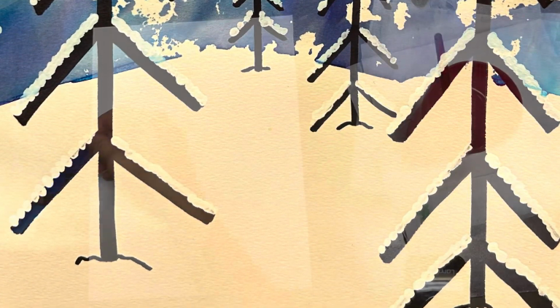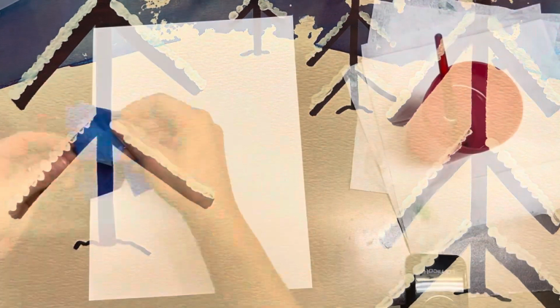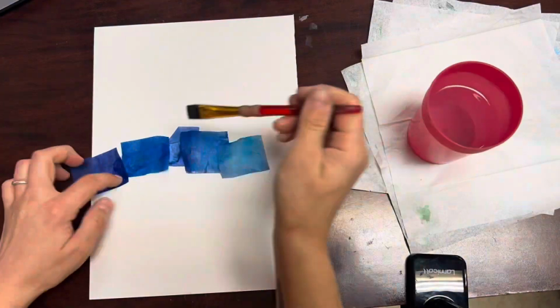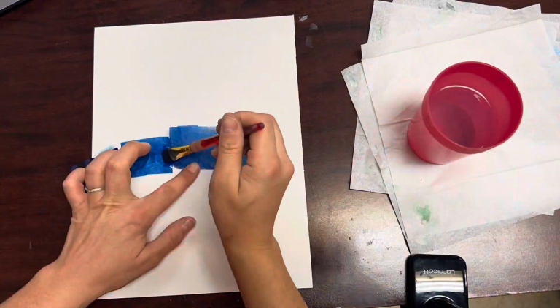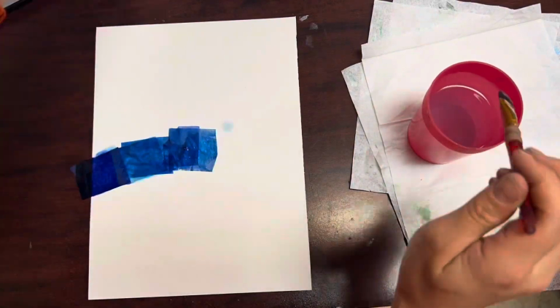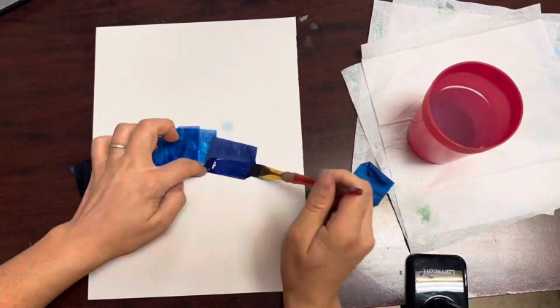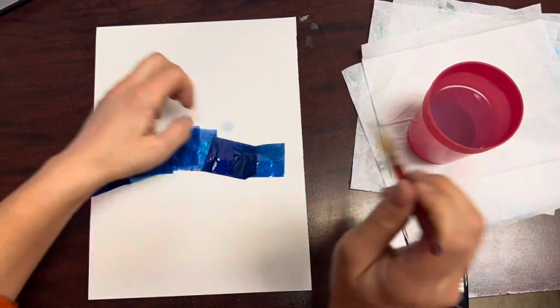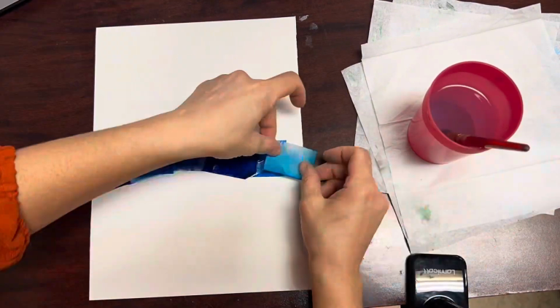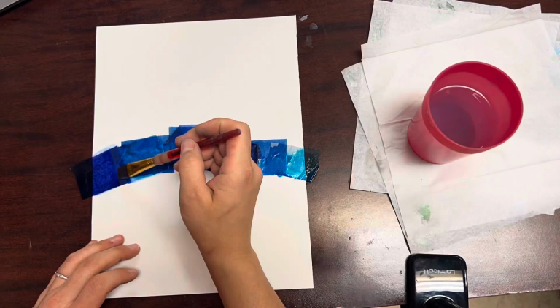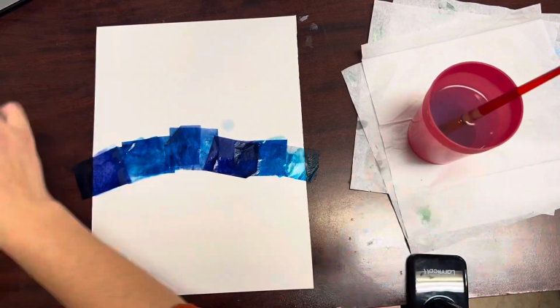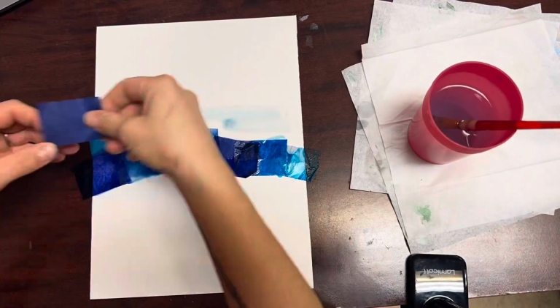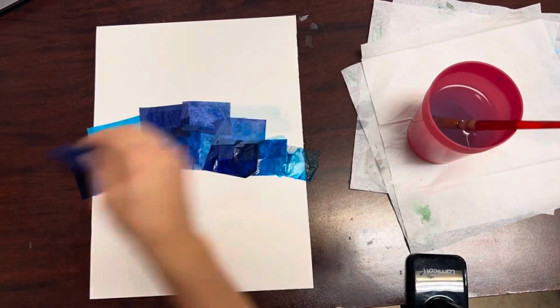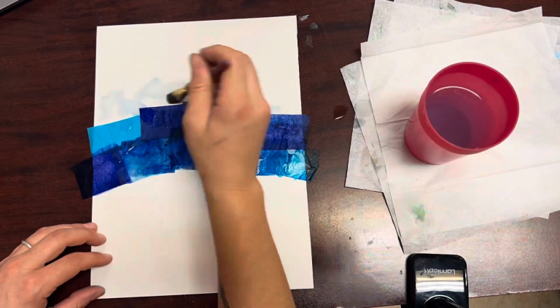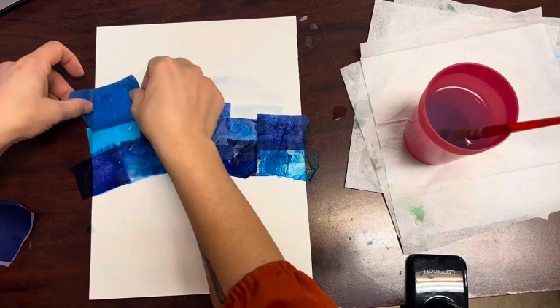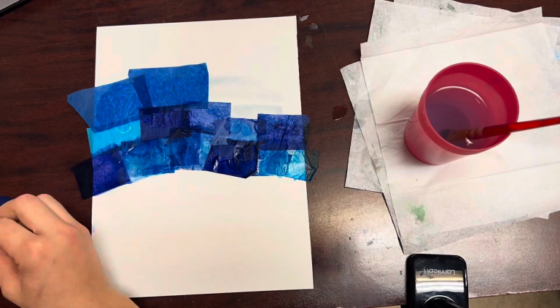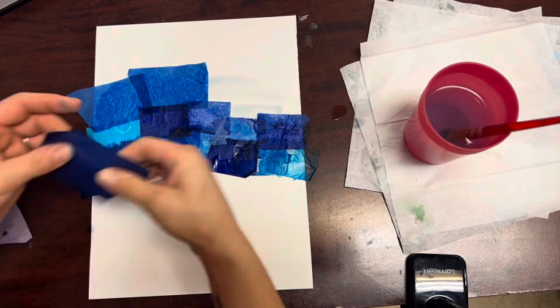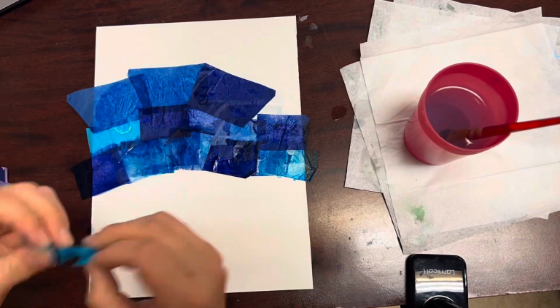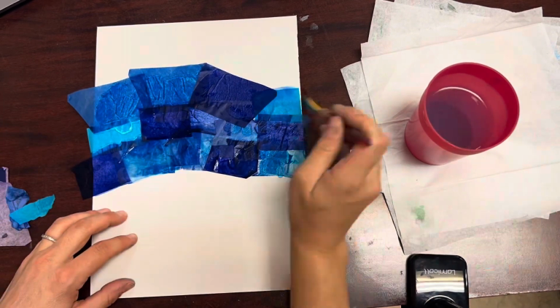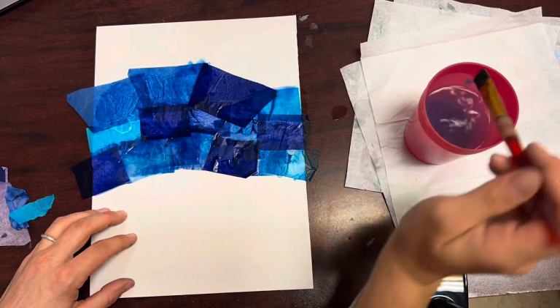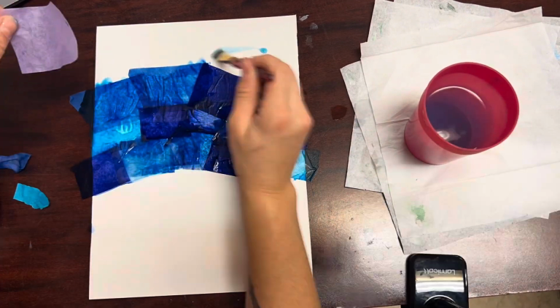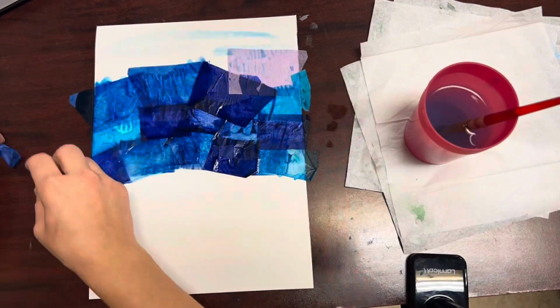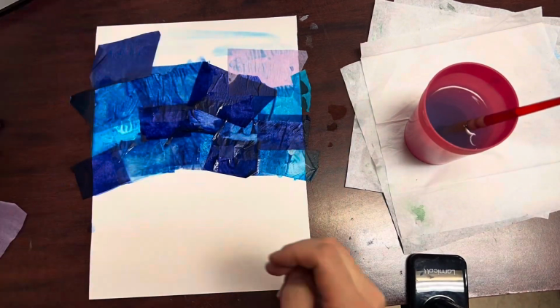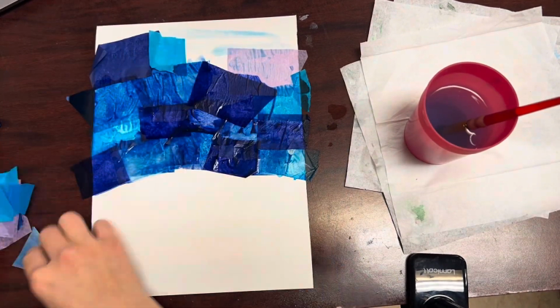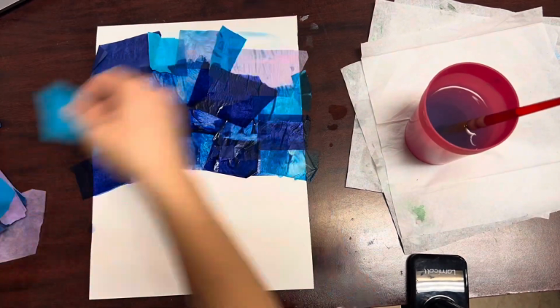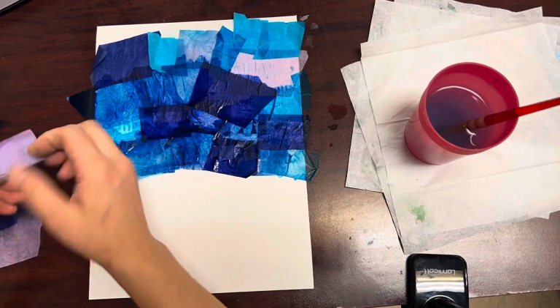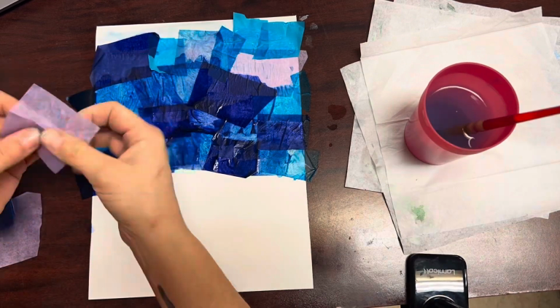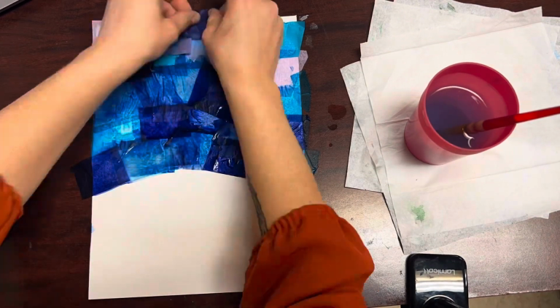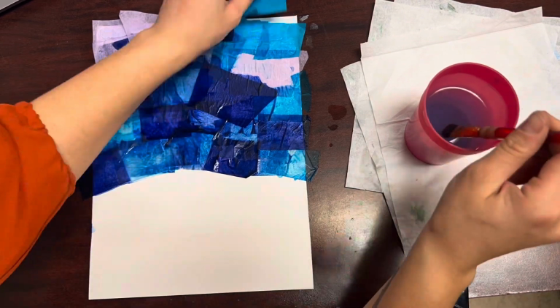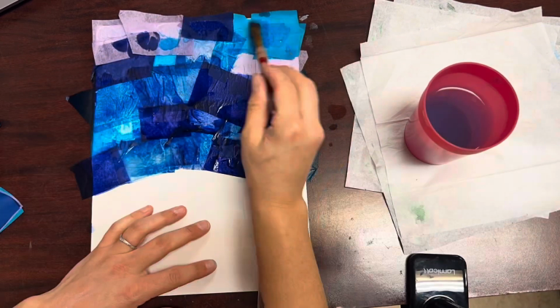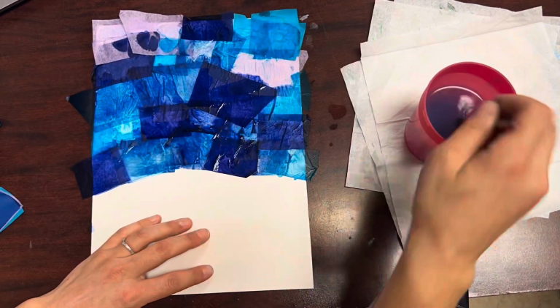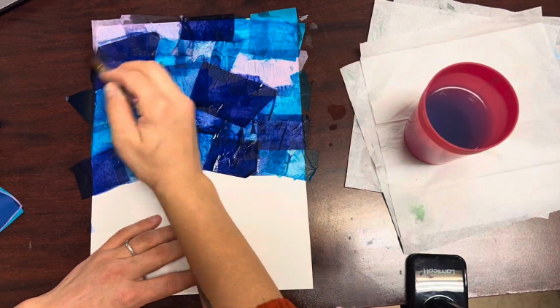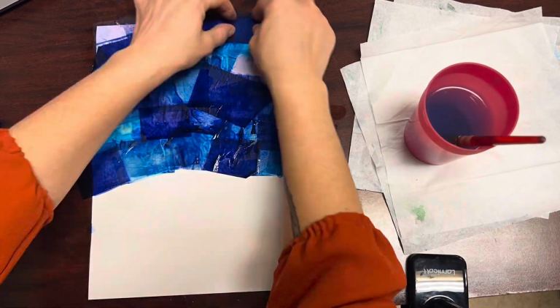Start by arranging squares of tissue paper on the top half of your watercolor paper. Stick them to the paper using water like glue, but then also add more water on top of the tissue paper.